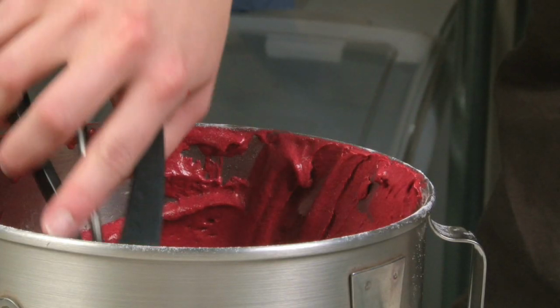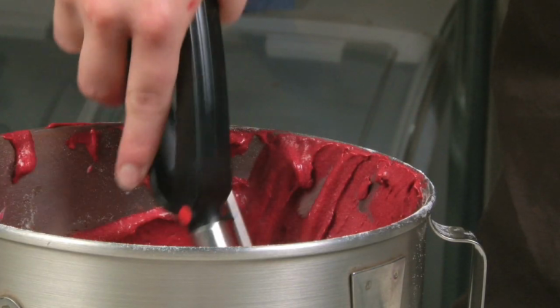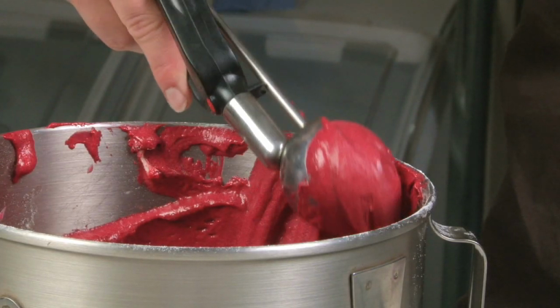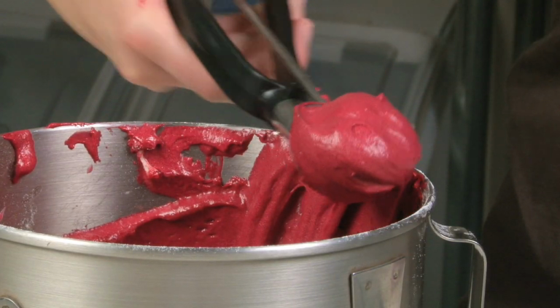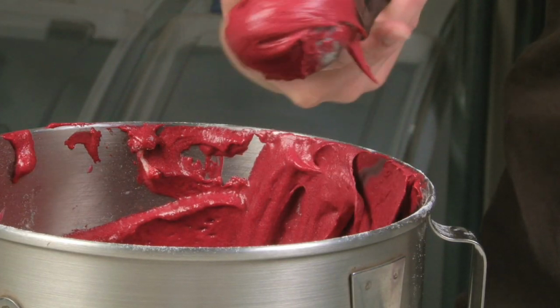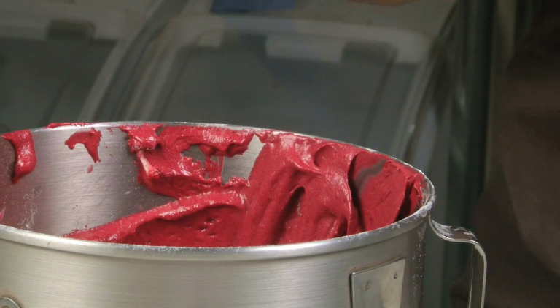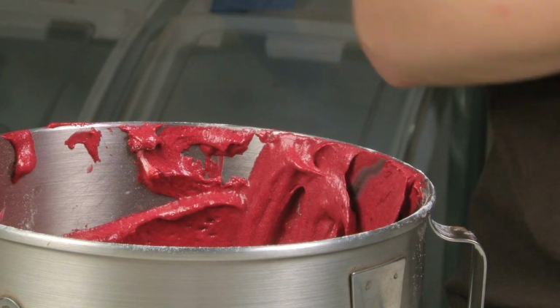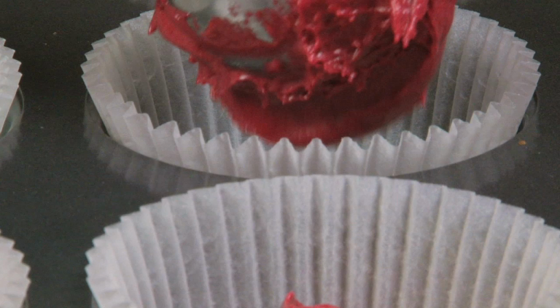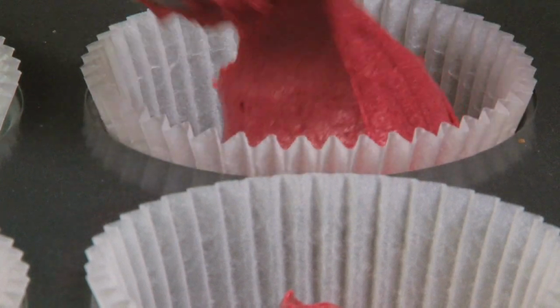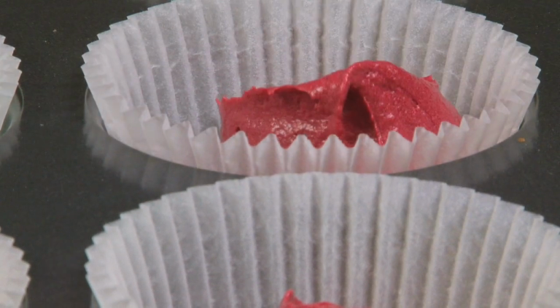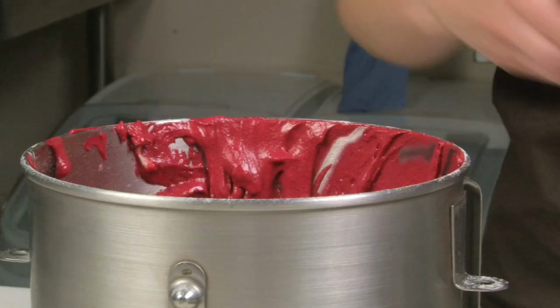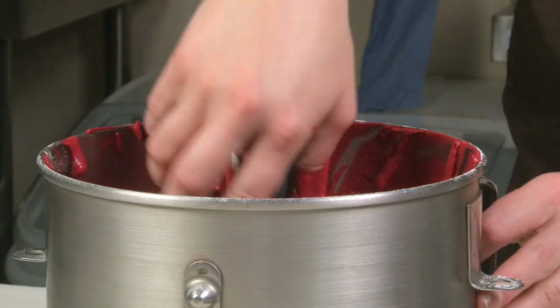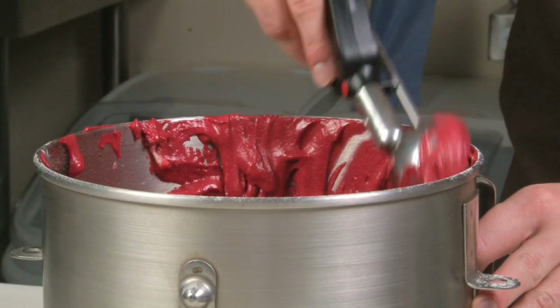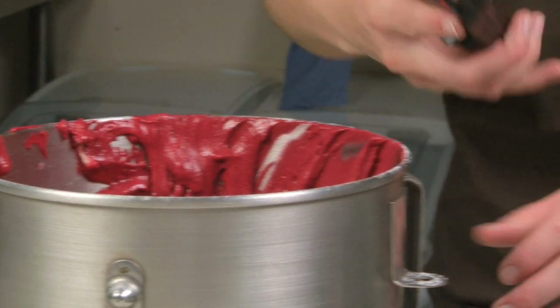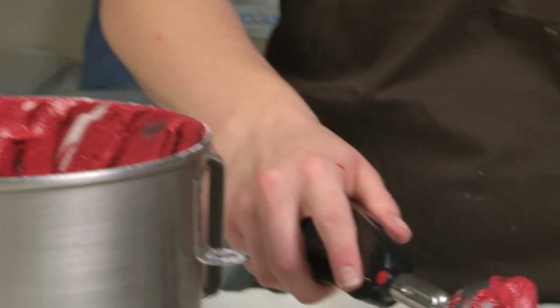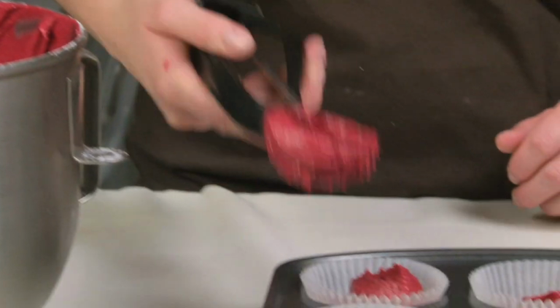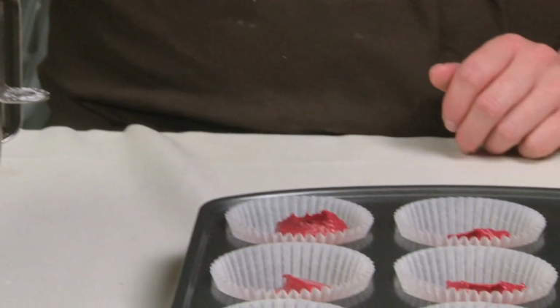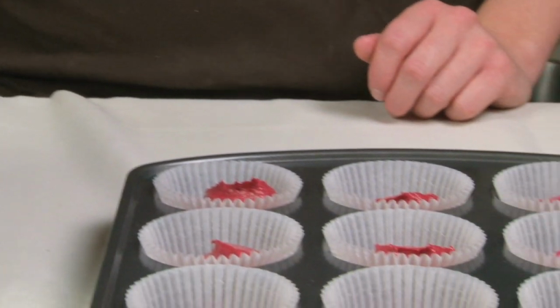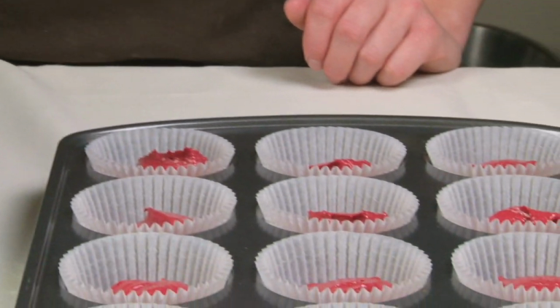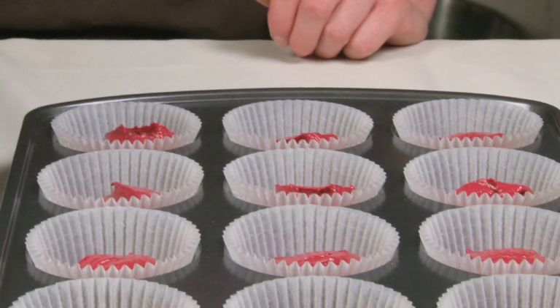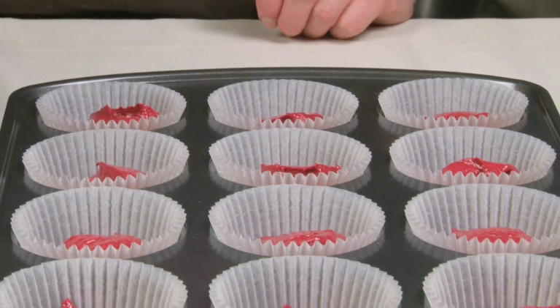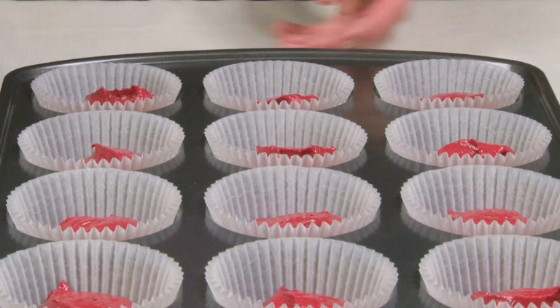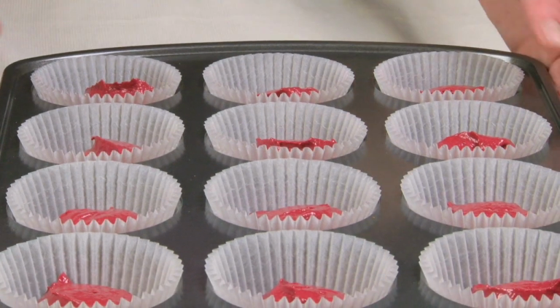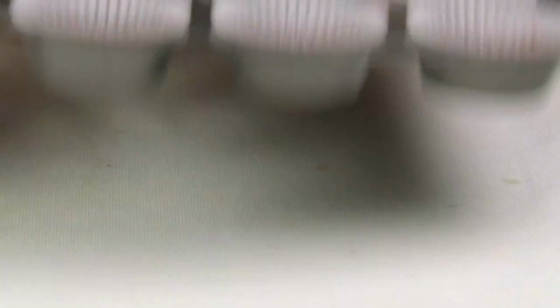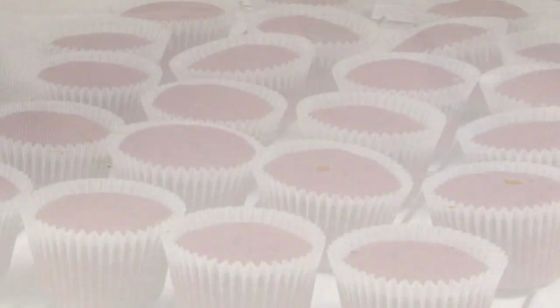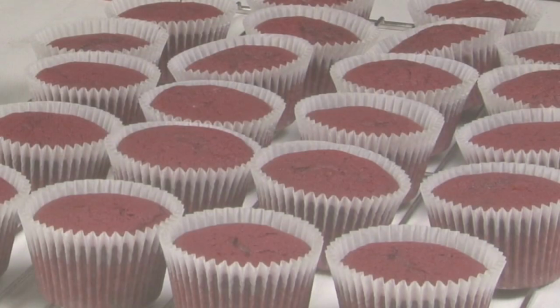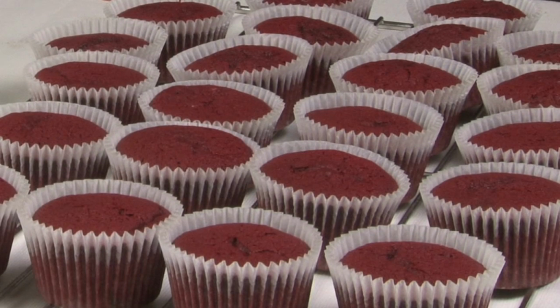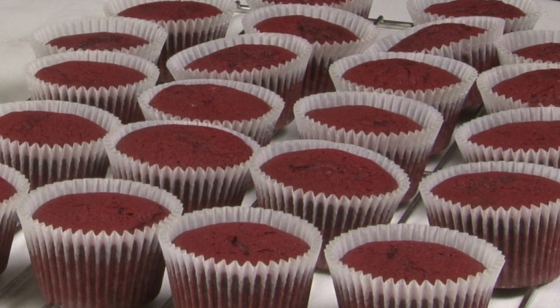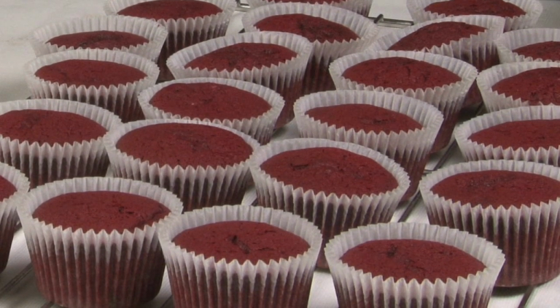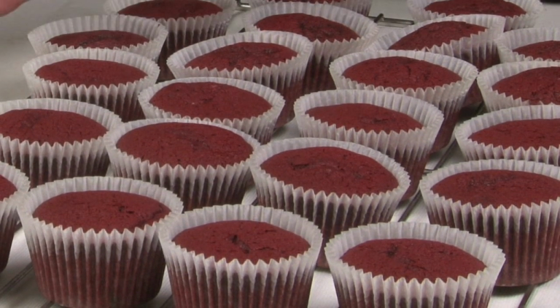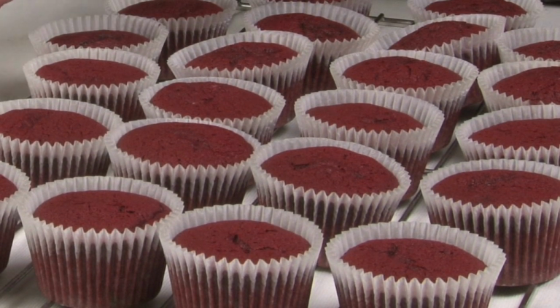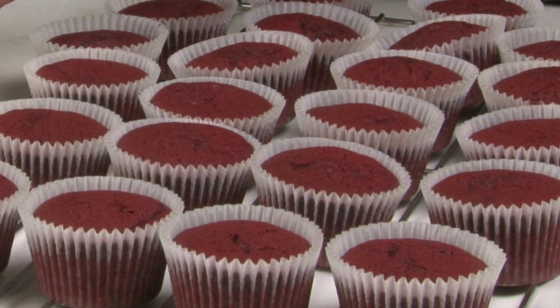Spoon into your cases so that they are two thirds full. If you have any batter left over, fill up more cases in a second tin. Bake for 18 to 20 minutes depending on your oven and then leave to cool completely.